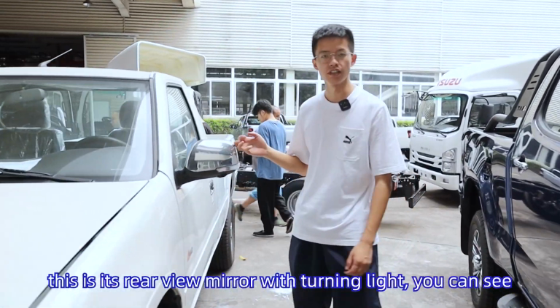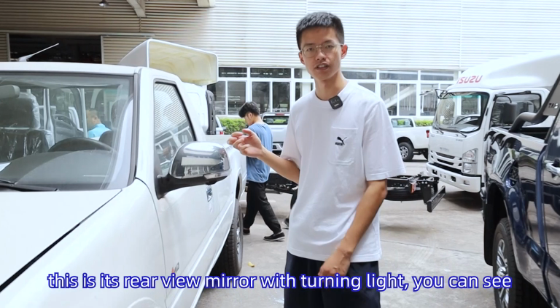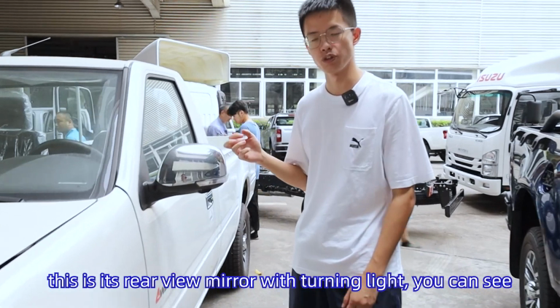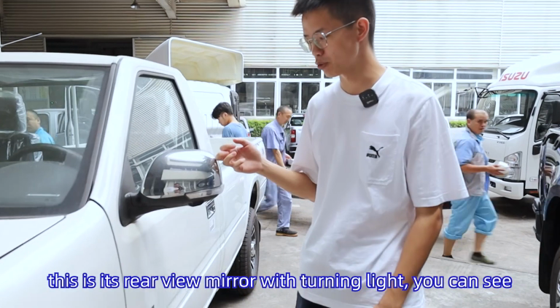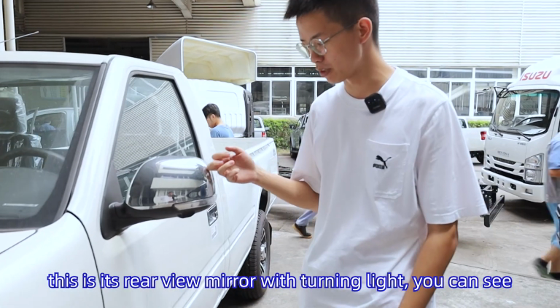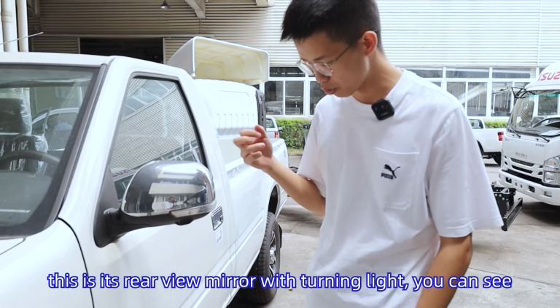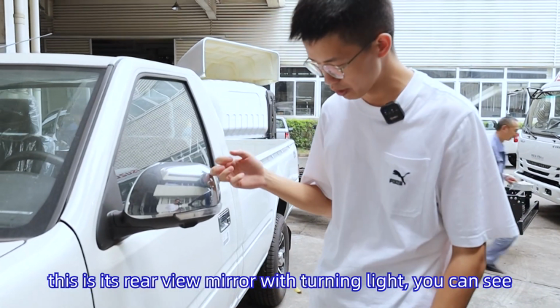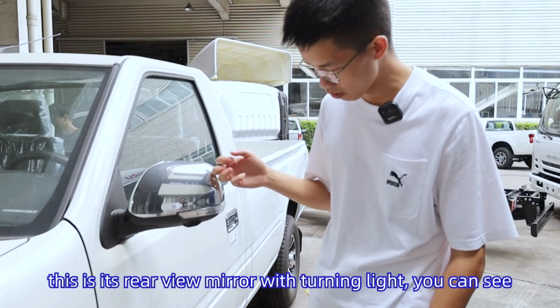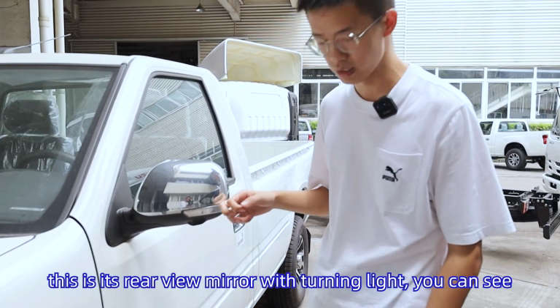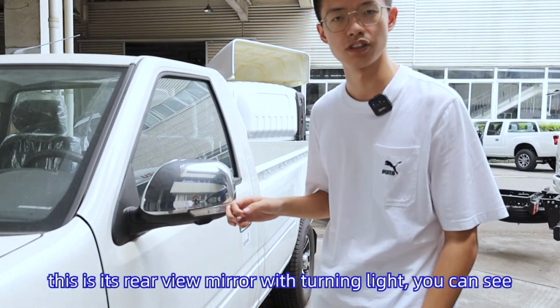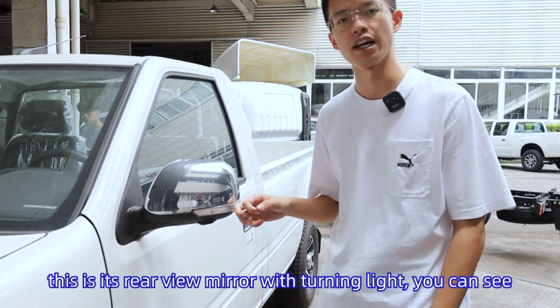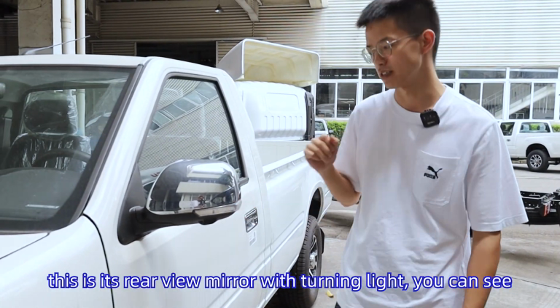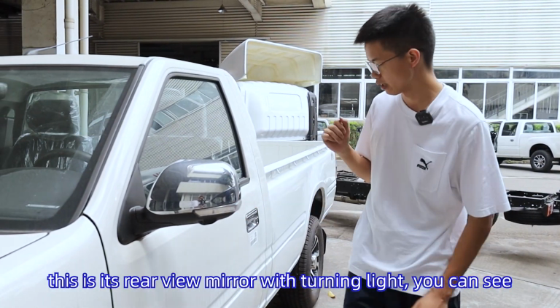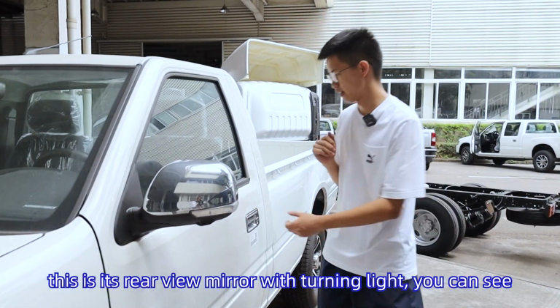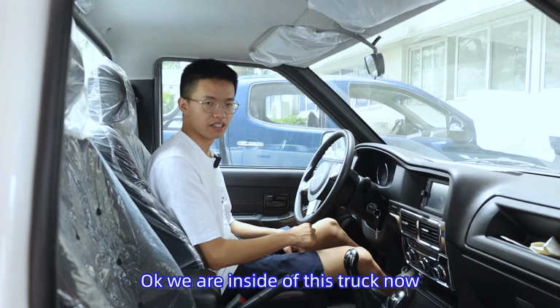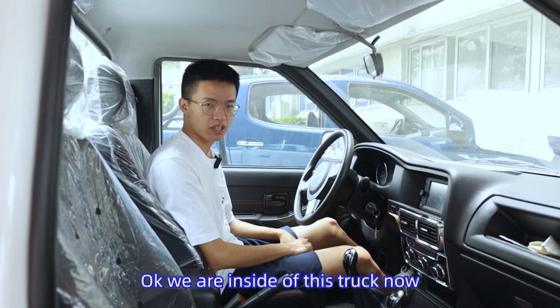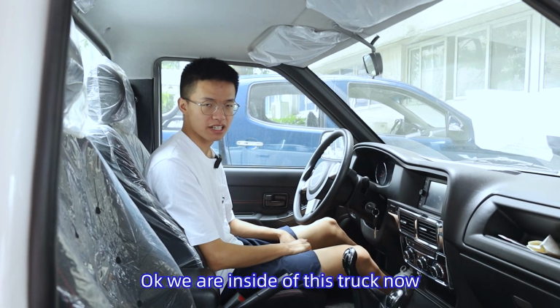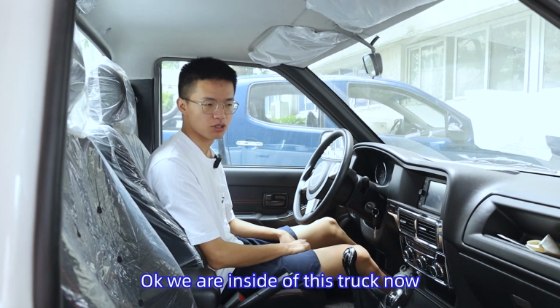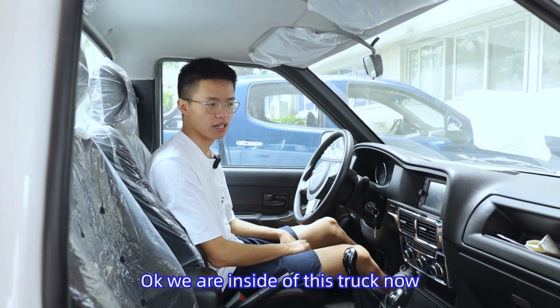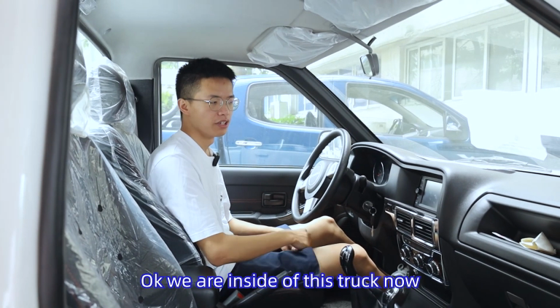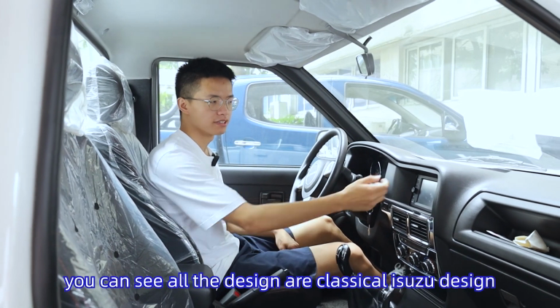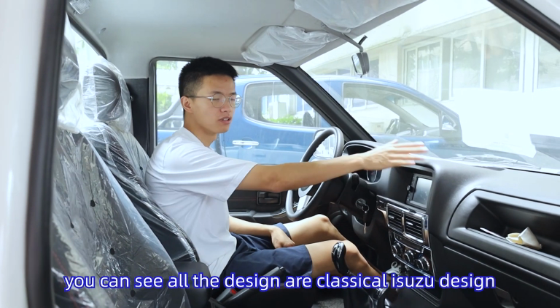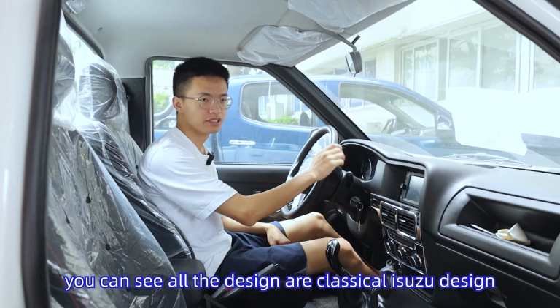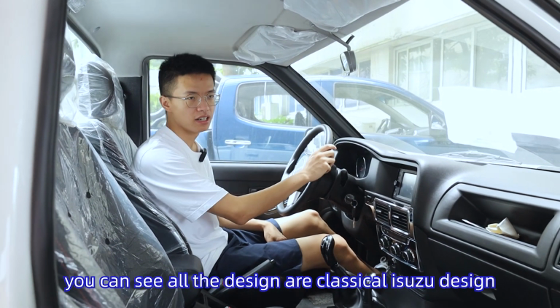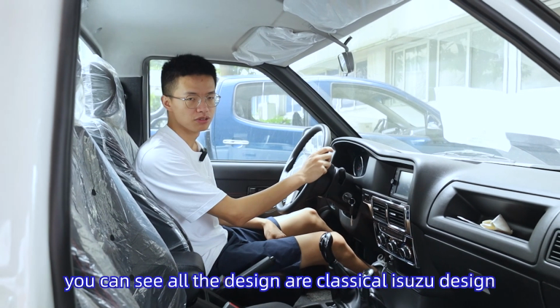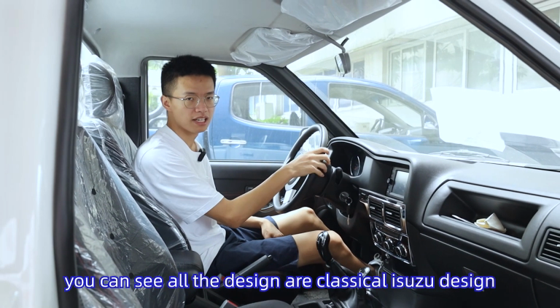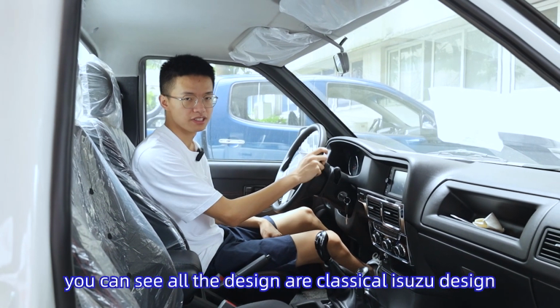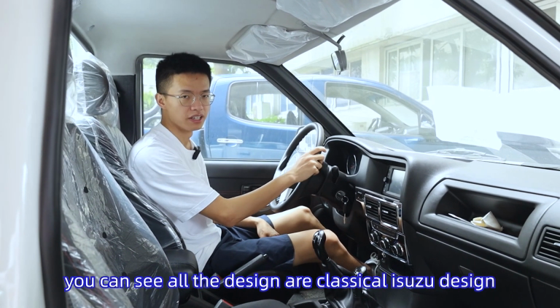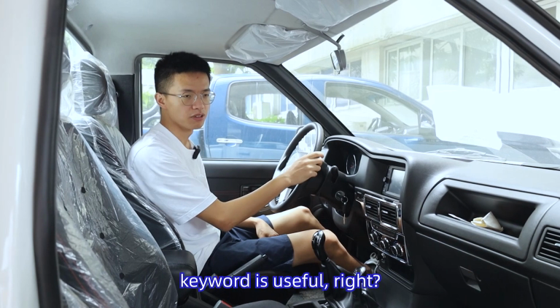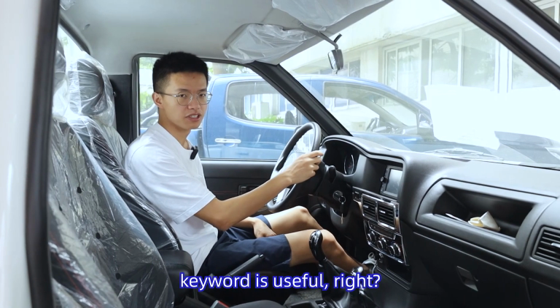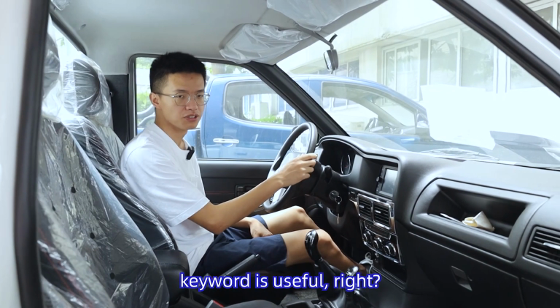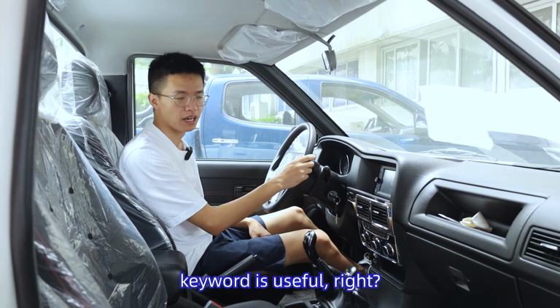This is a railway mirror with a turning light, as you can see. We are inside the truck now. You can see all the designs are ISU classic design, which is very useful.